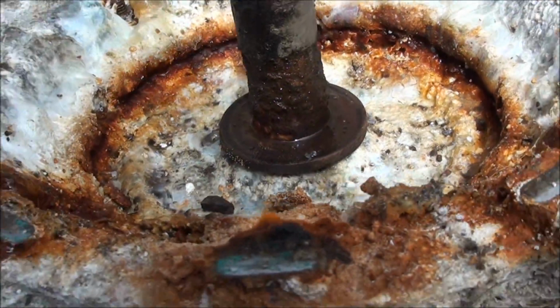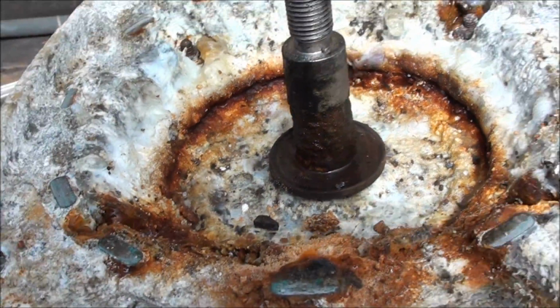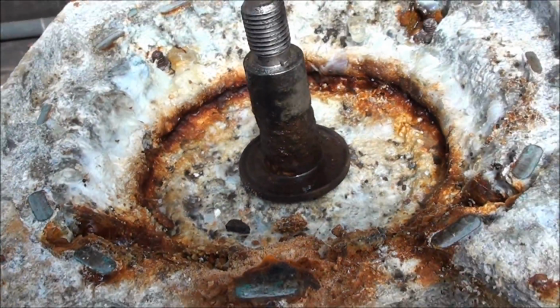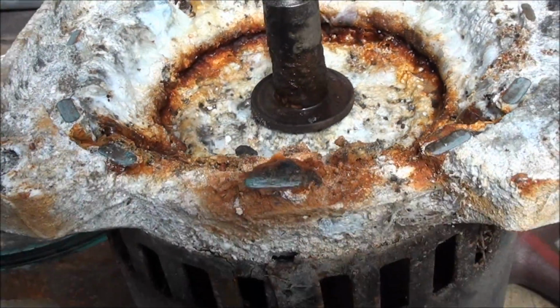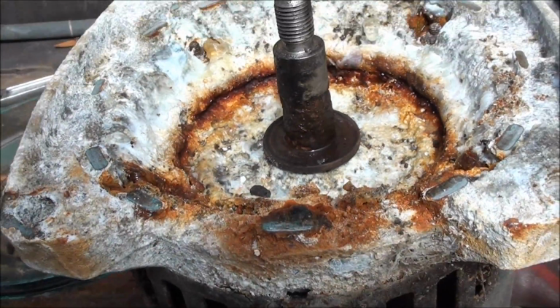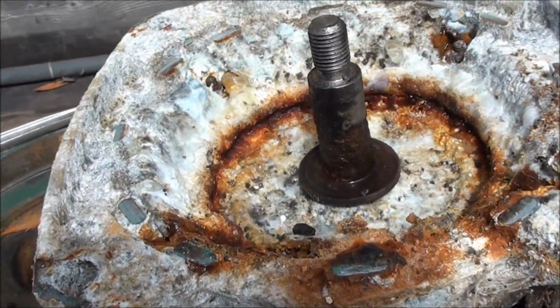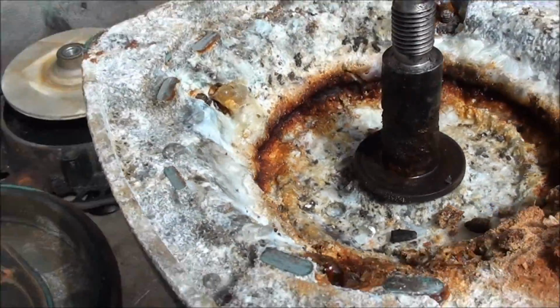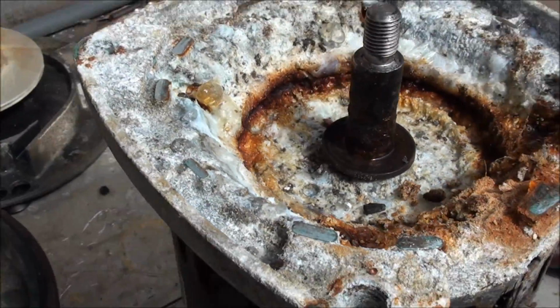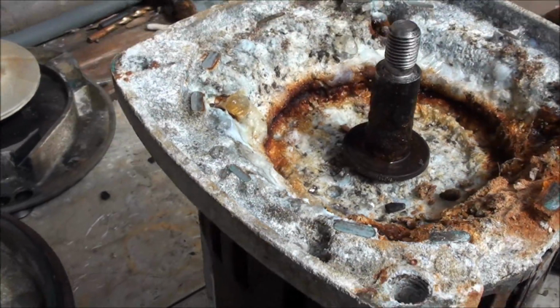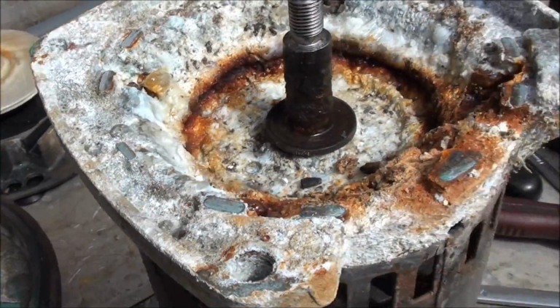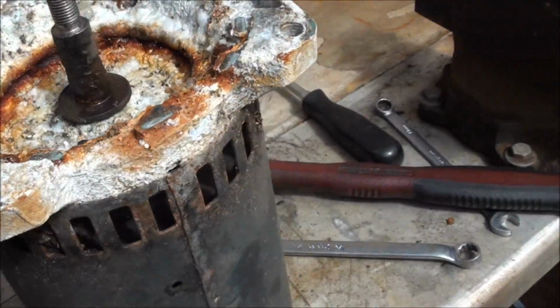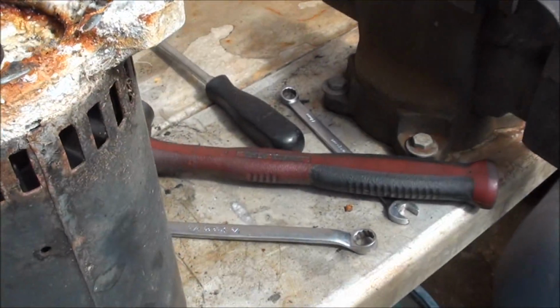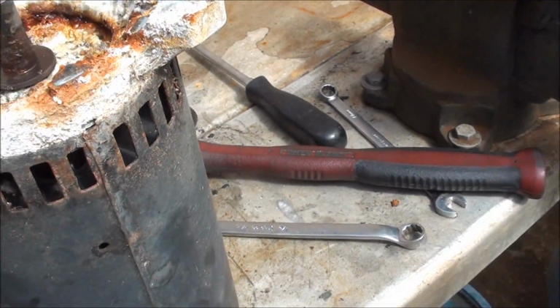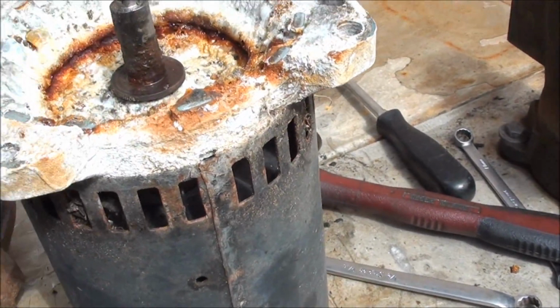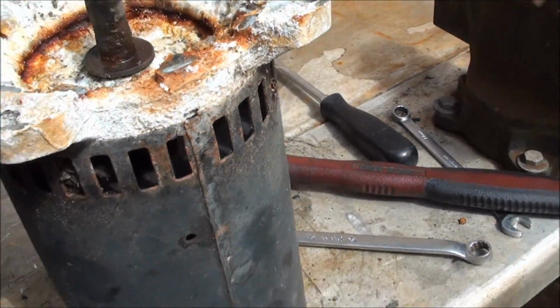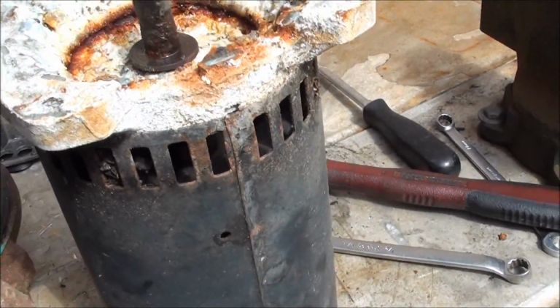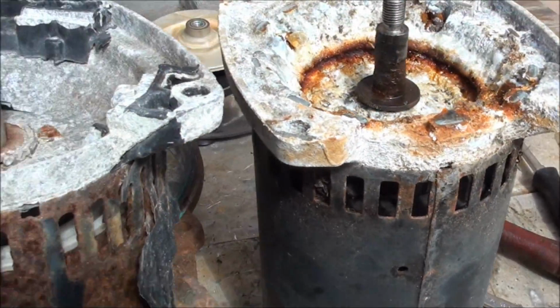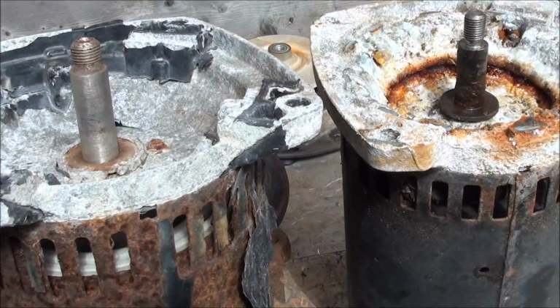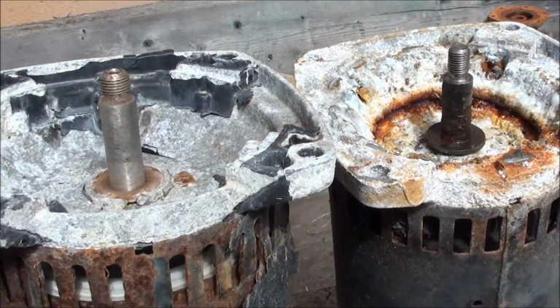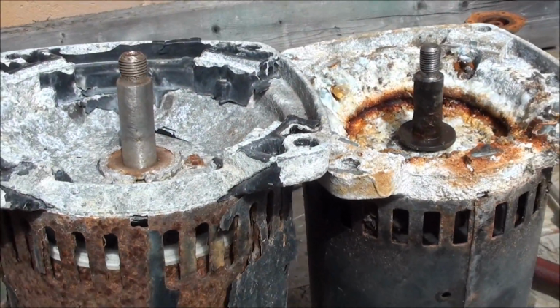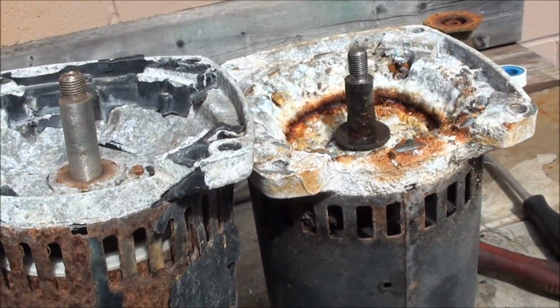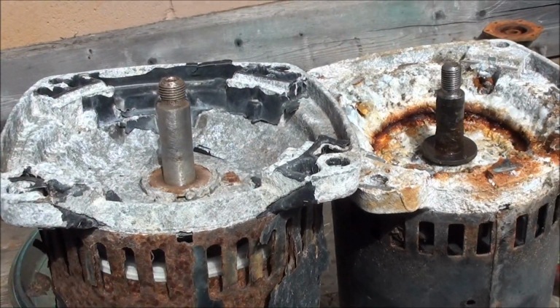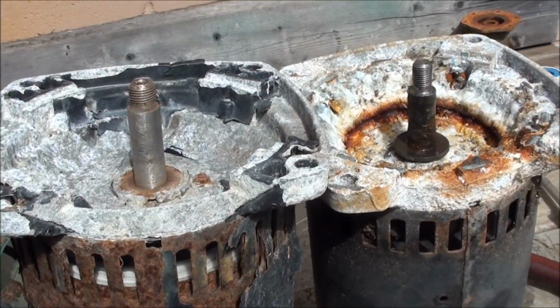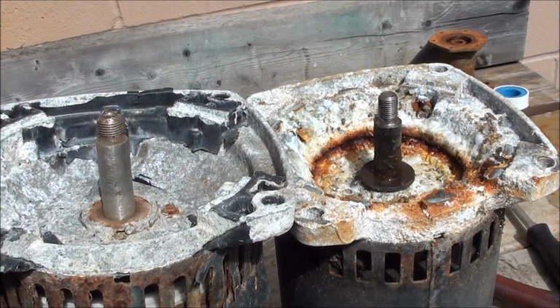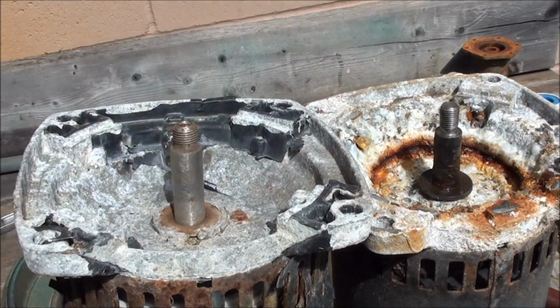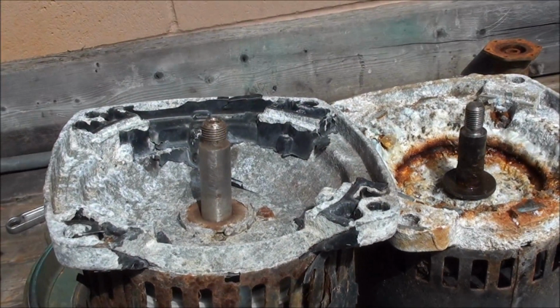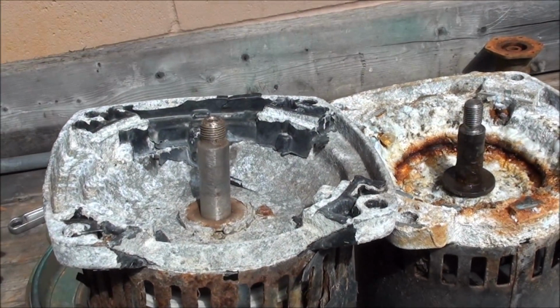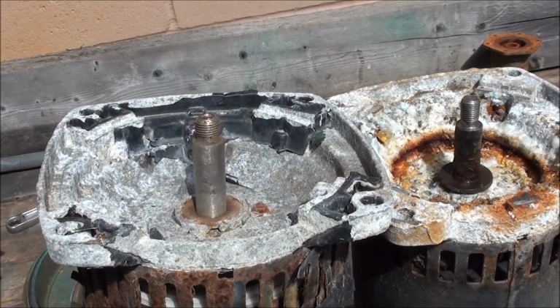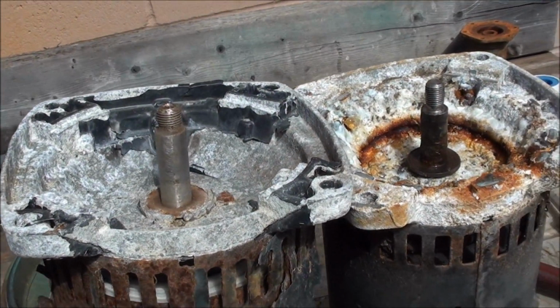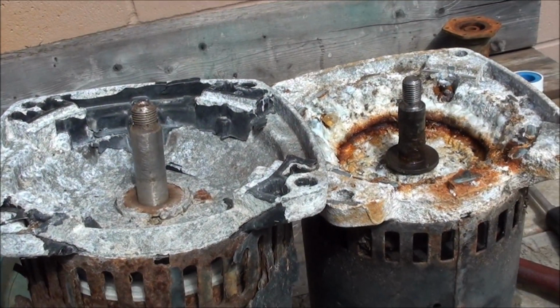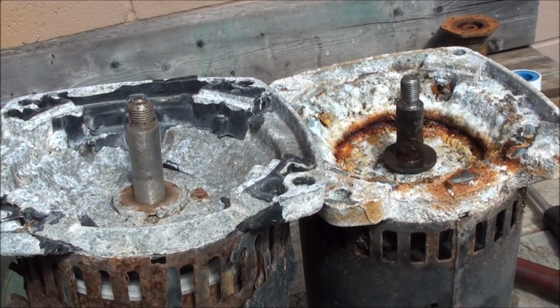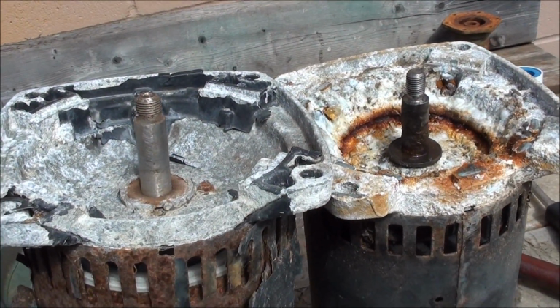So what I was getting at here is the old pool pump. You can measure these shafts enough, but it kind of looks like the pool pump's got a larger diameter shaft, which kind of sucks for me.